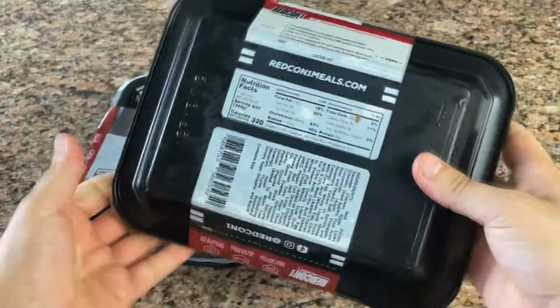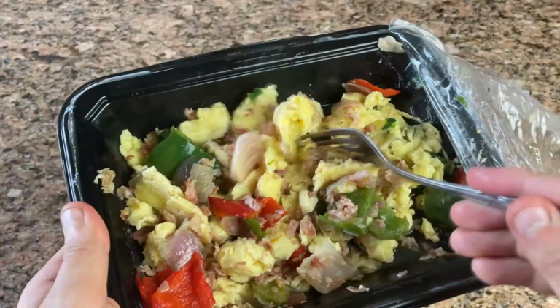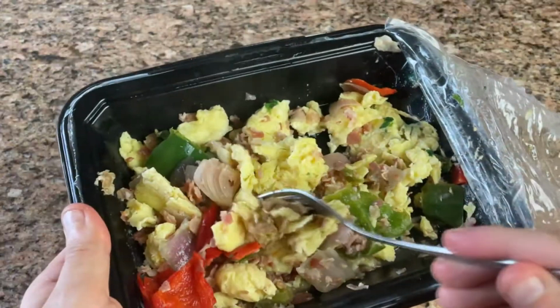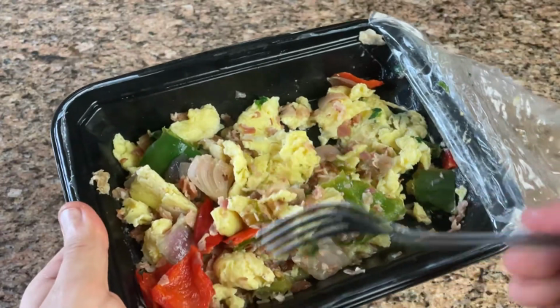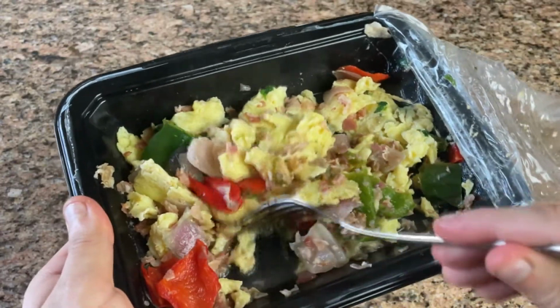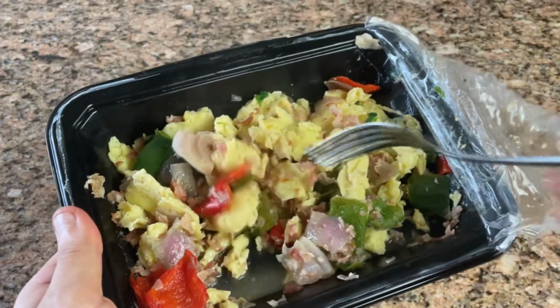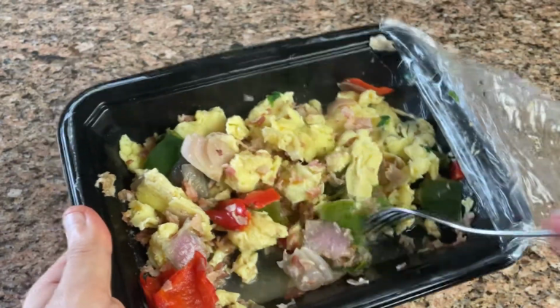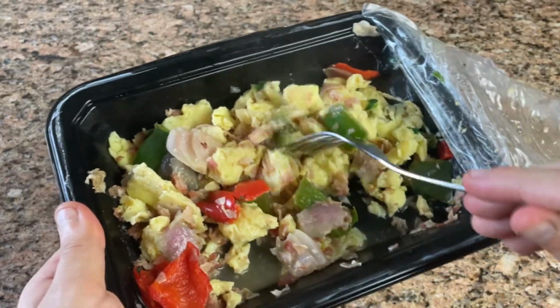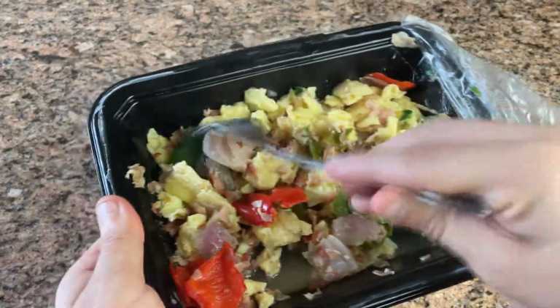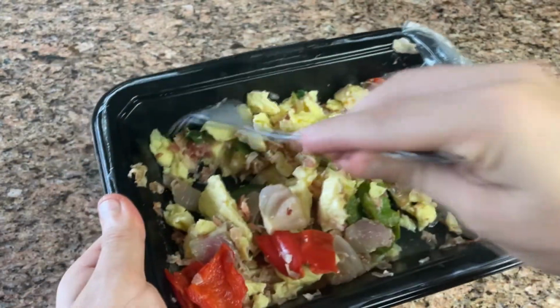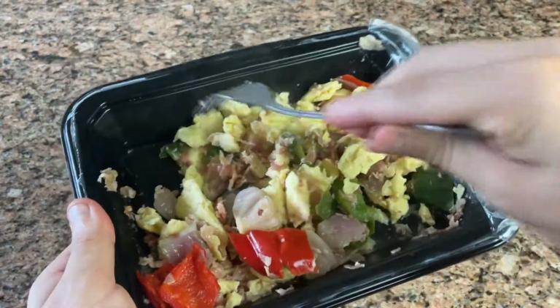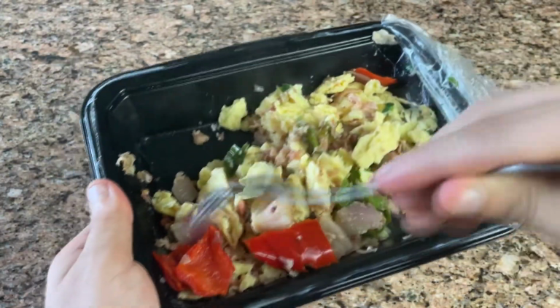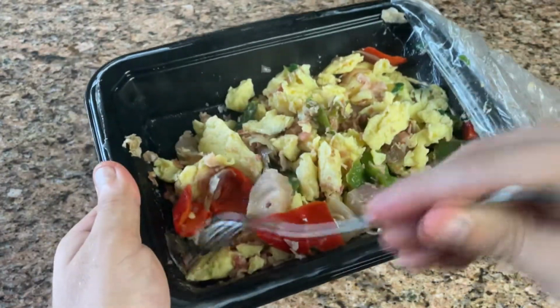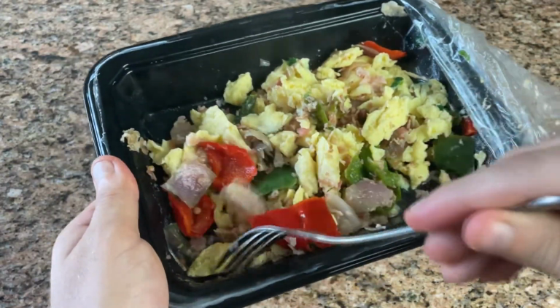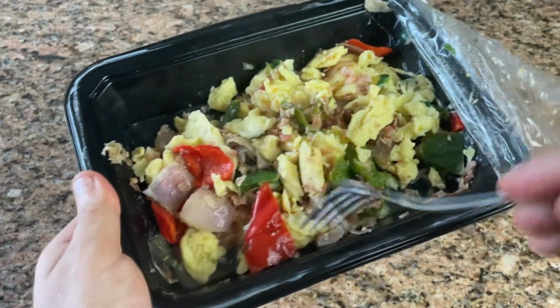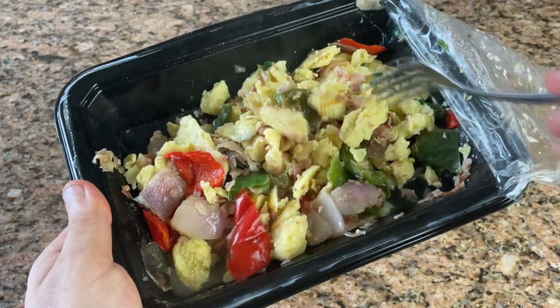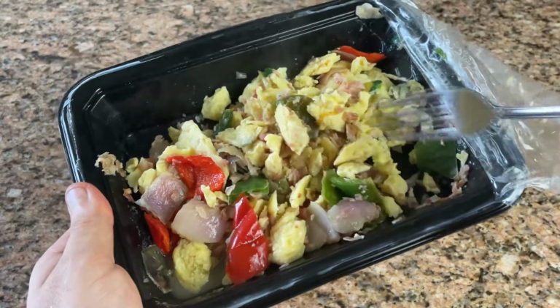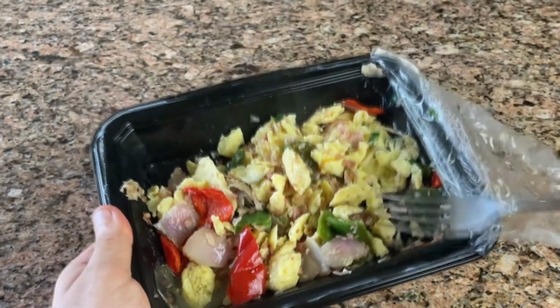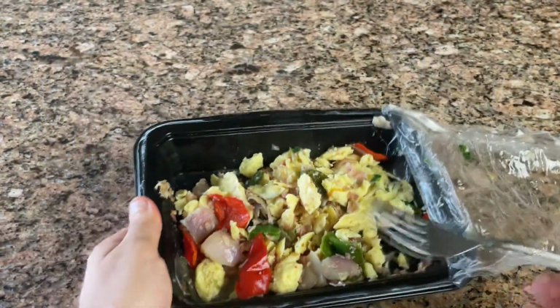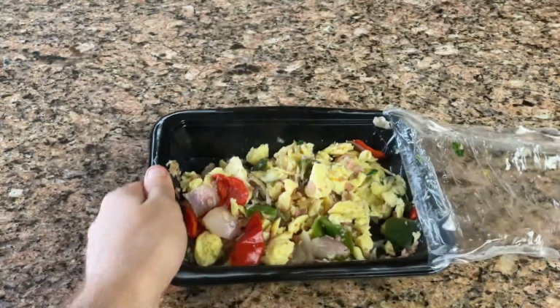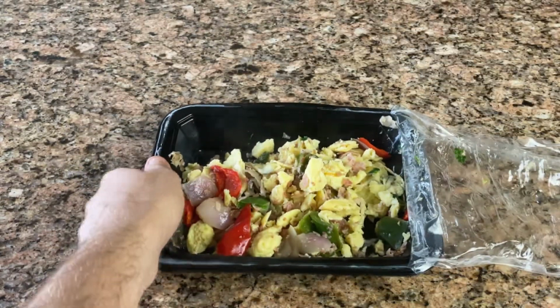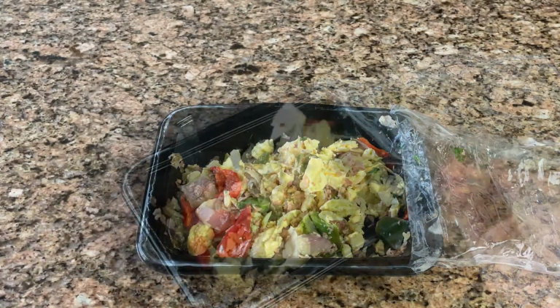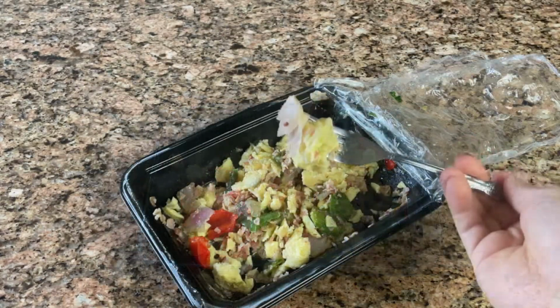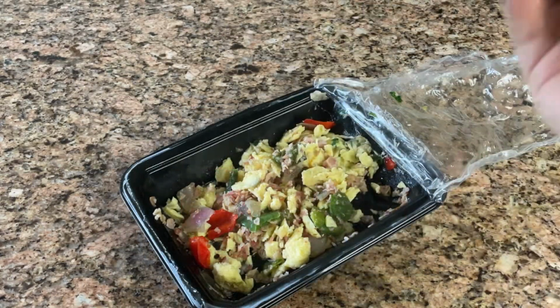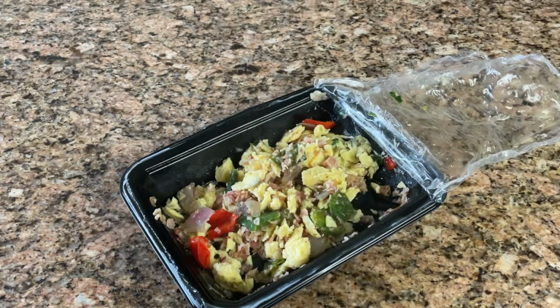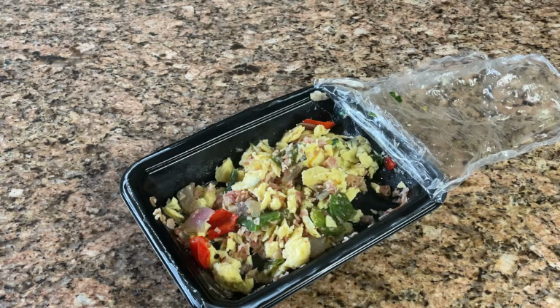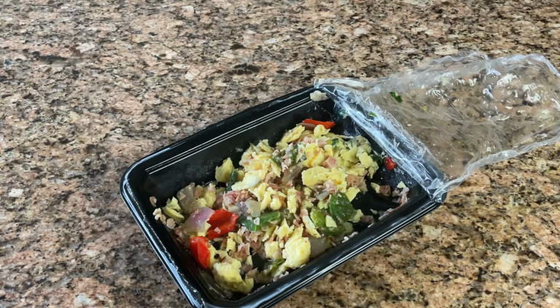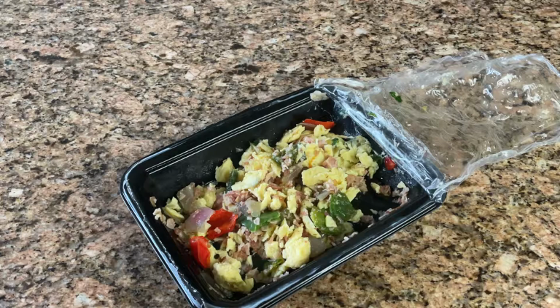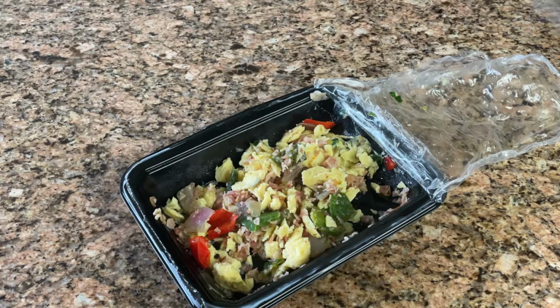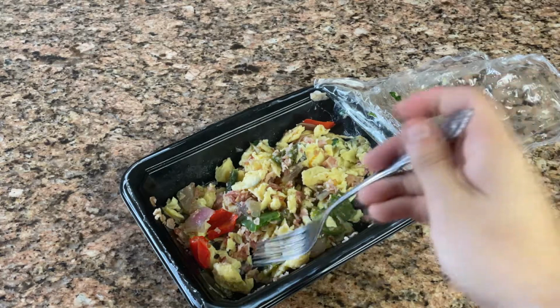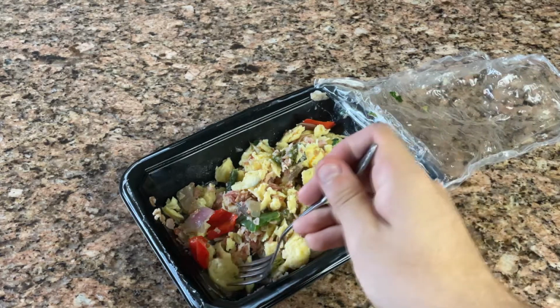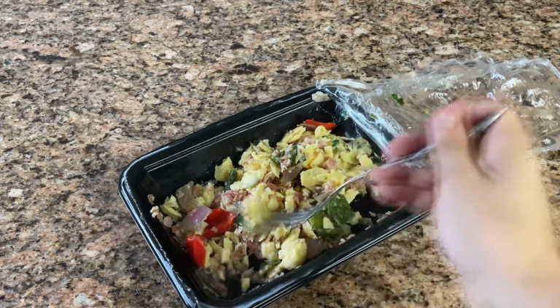The scrambled eggs were lackluster, but all prepared egg dishes are. There's really good bacon flavor, and the peppers brighten the dish. The only real complaint I have is that when reheating, the peppers release a lot of water, making everything soggy.